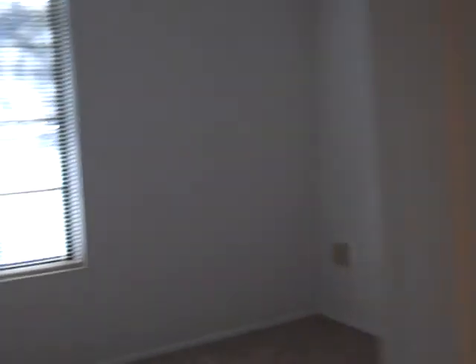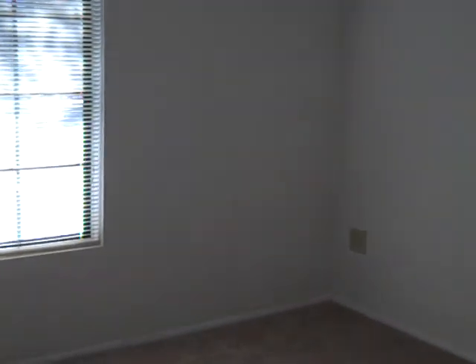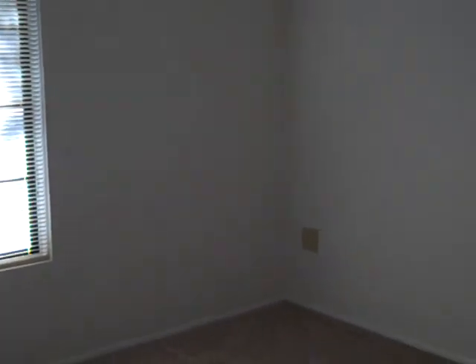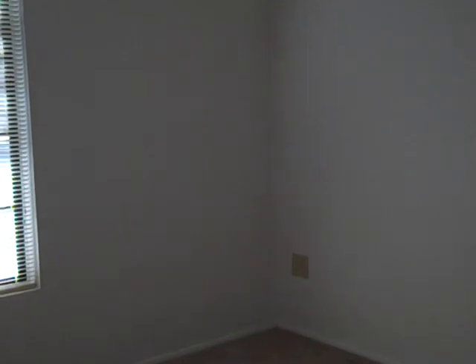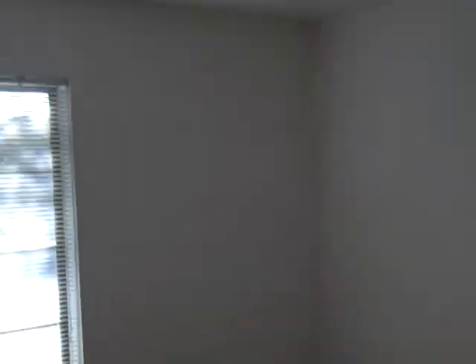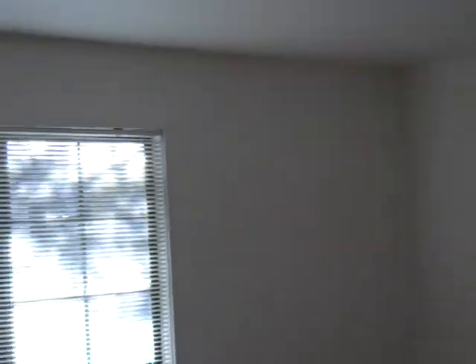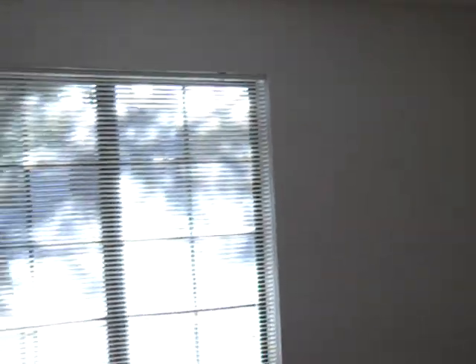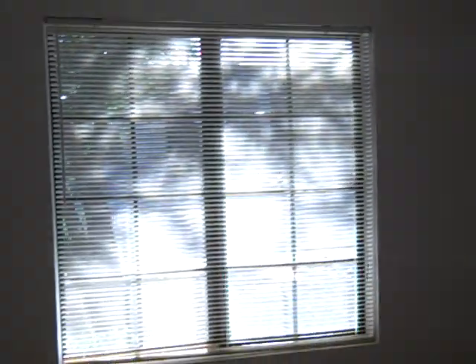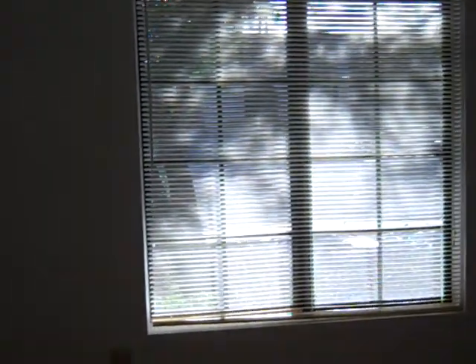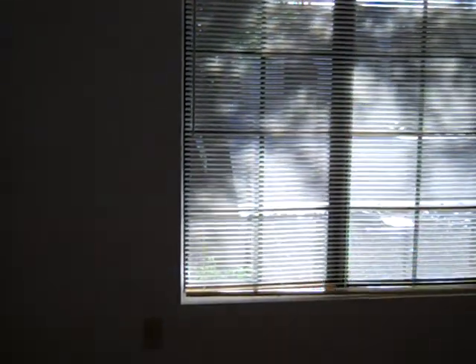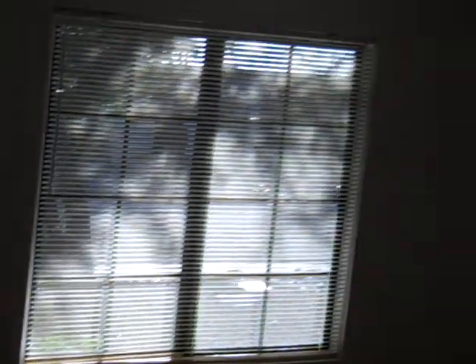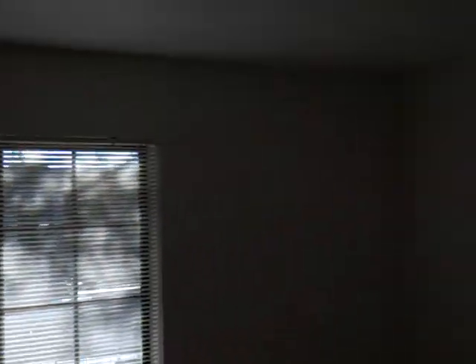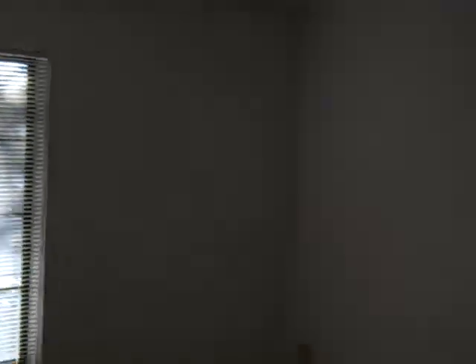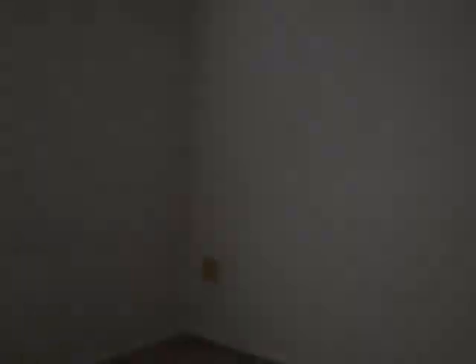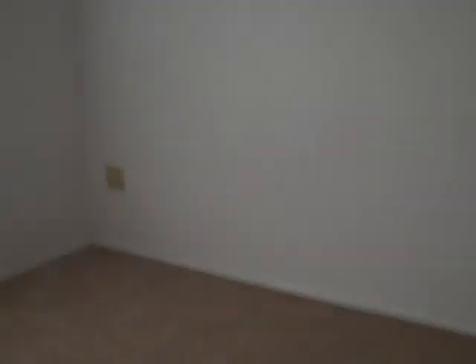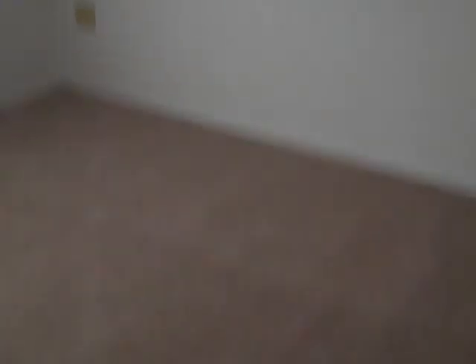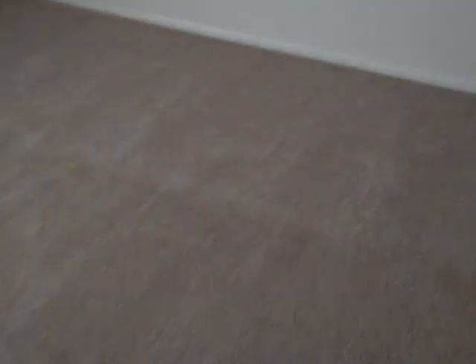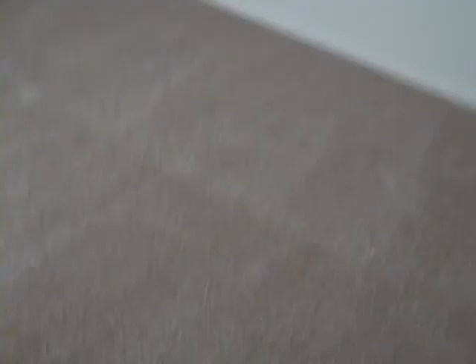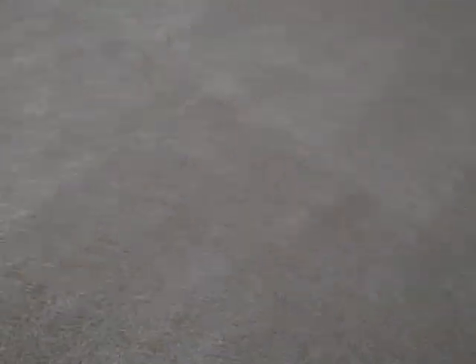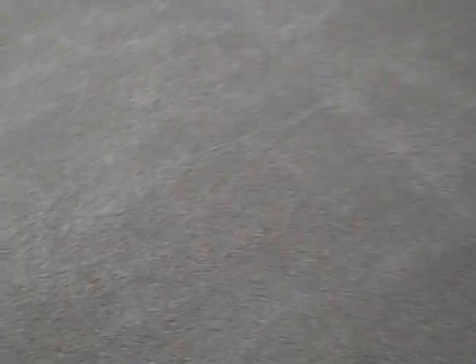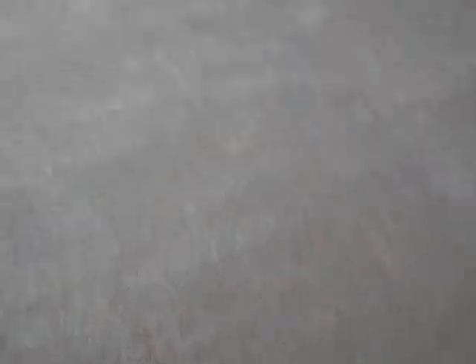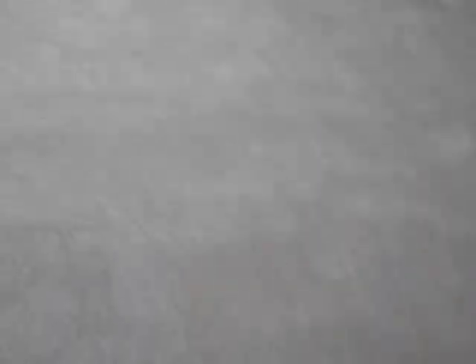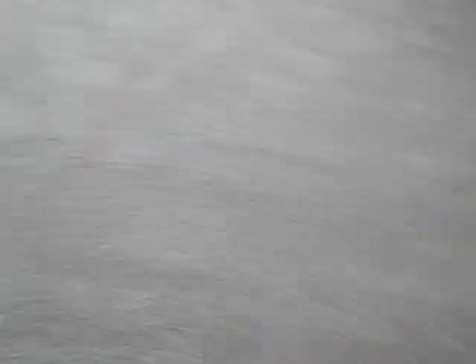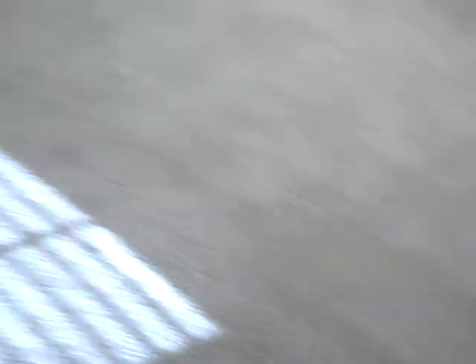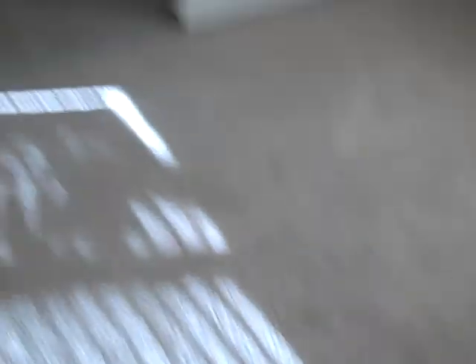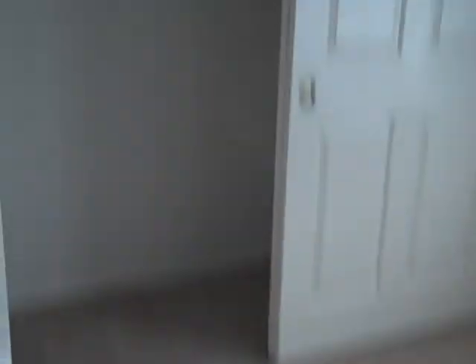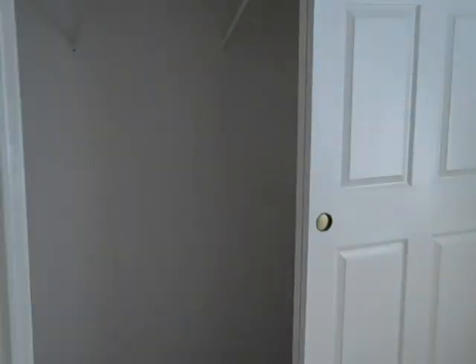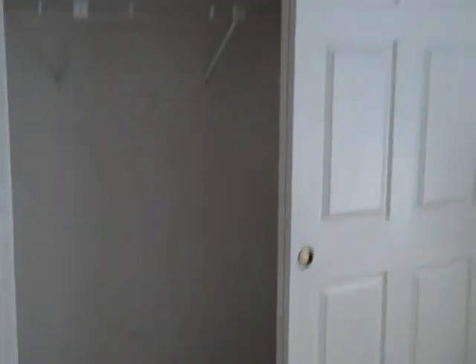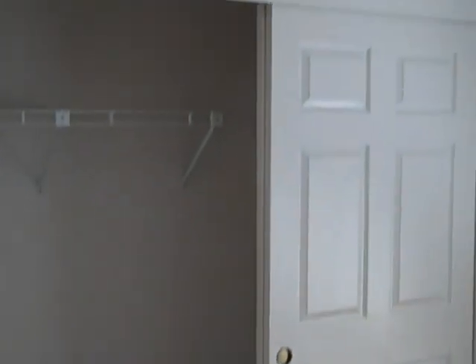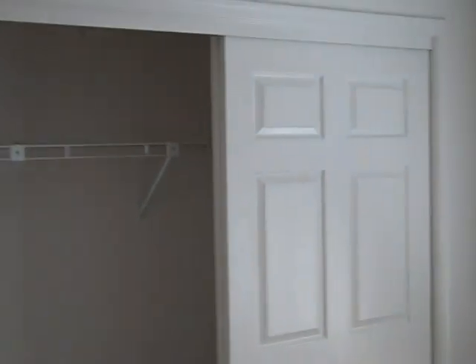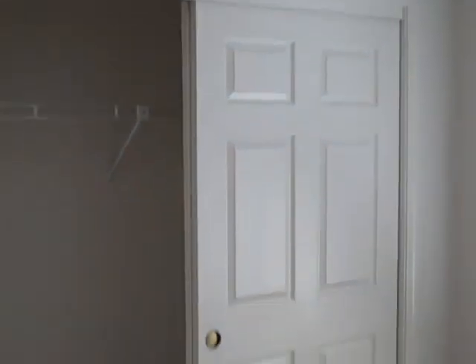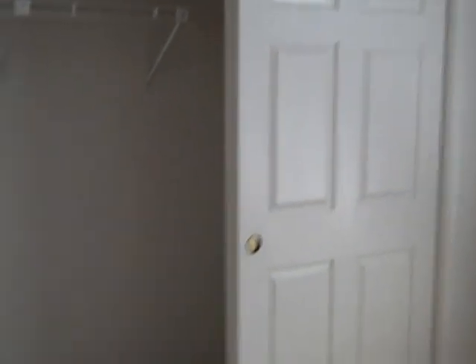And then this is a bedroom — bedrooms are just square rooms, hard to see. But all in good condition. You can see the carpet — it looks almost brand new. Double closet there.